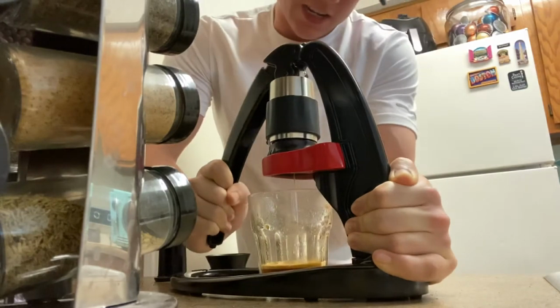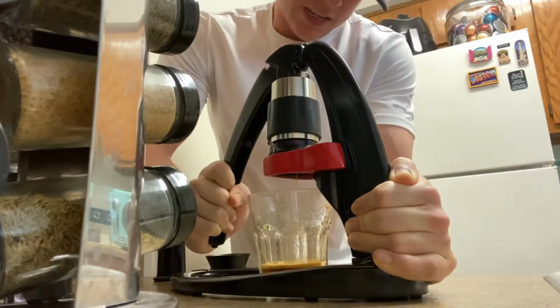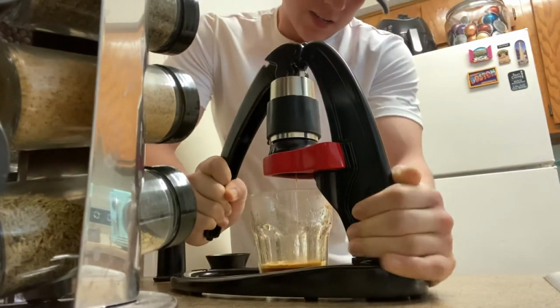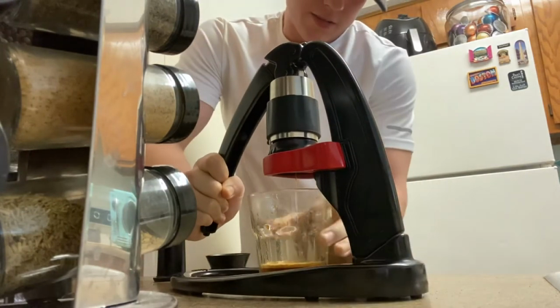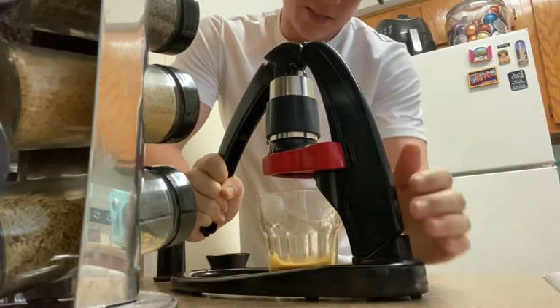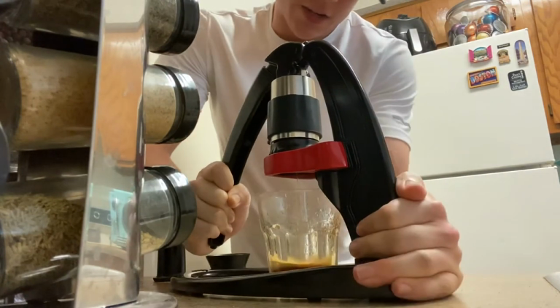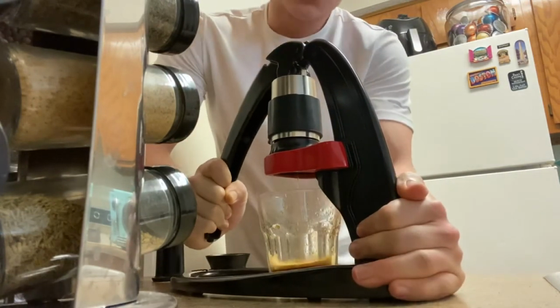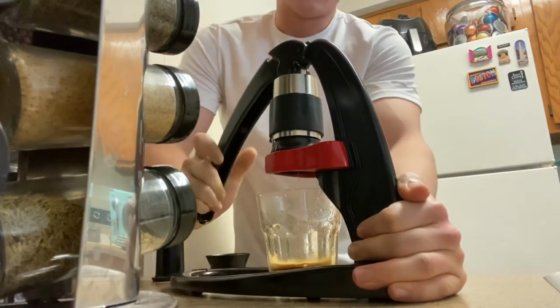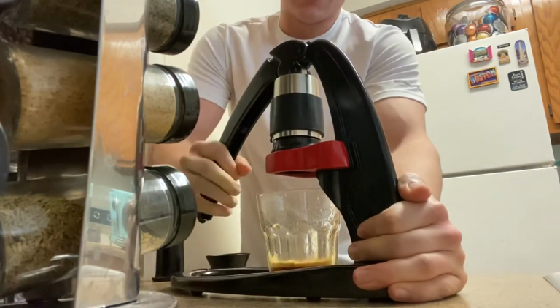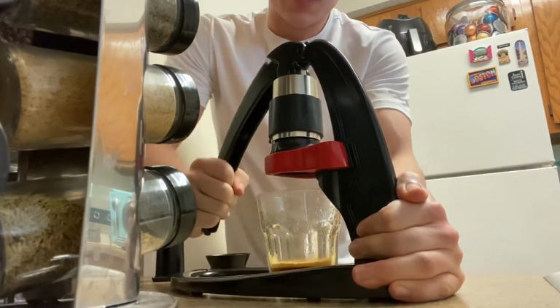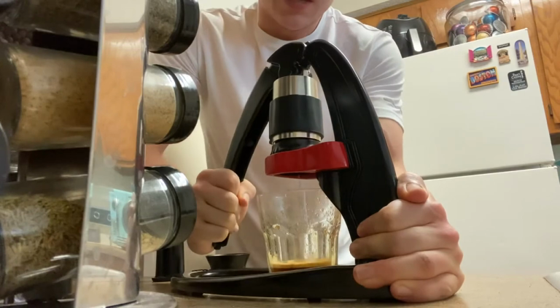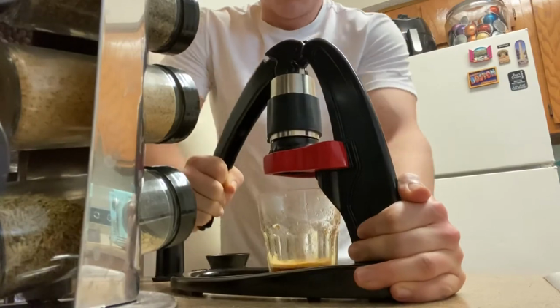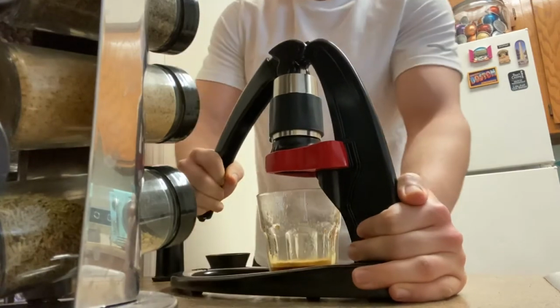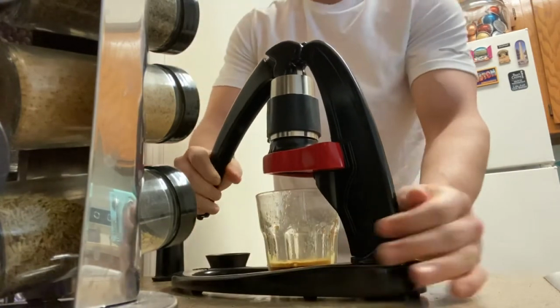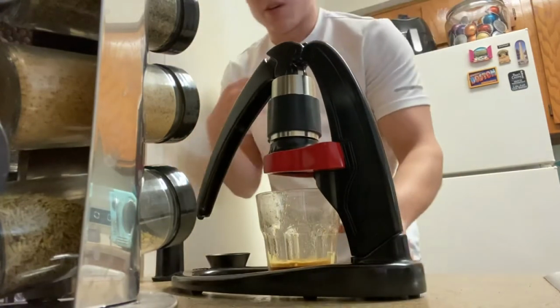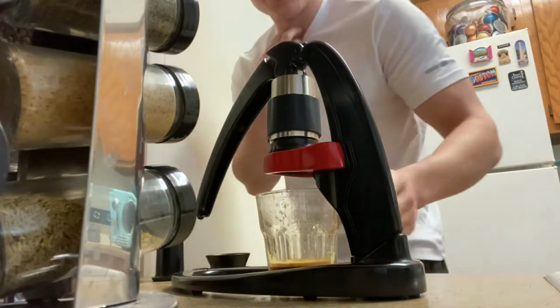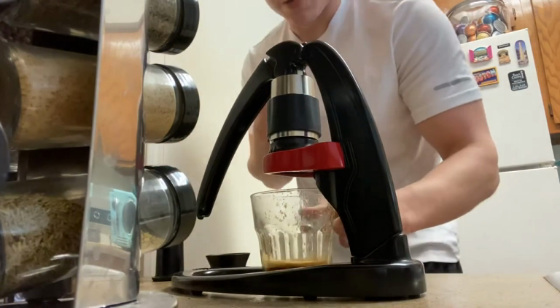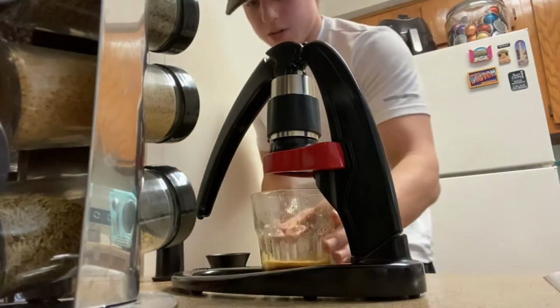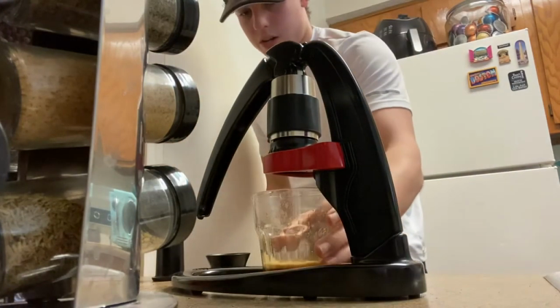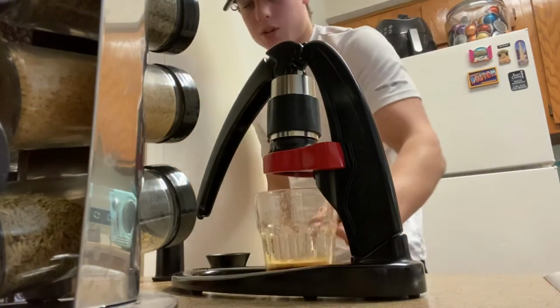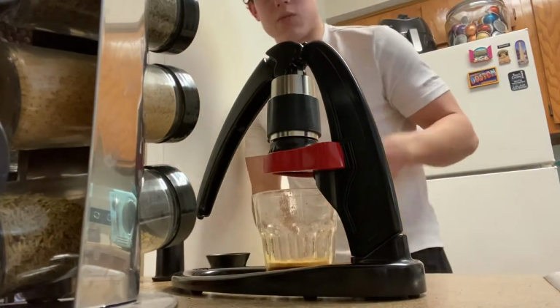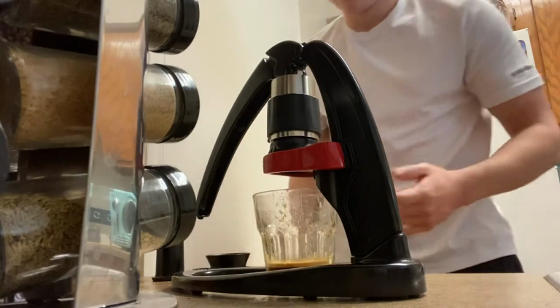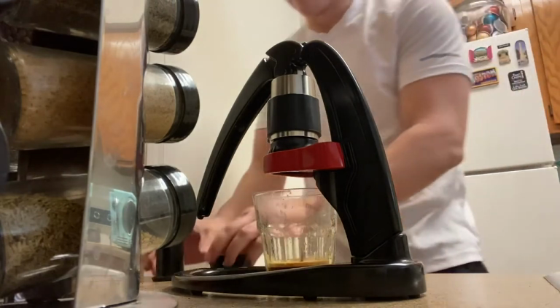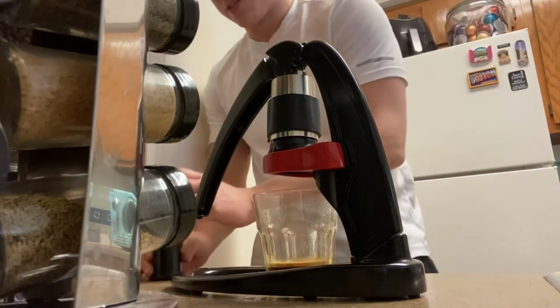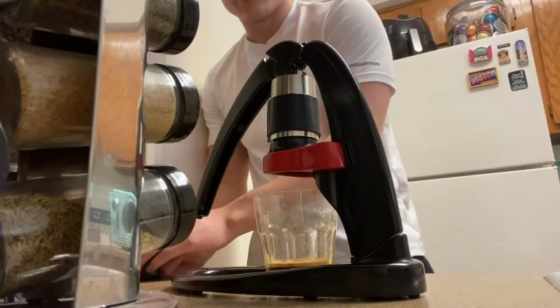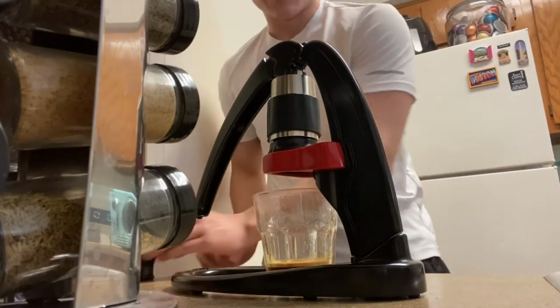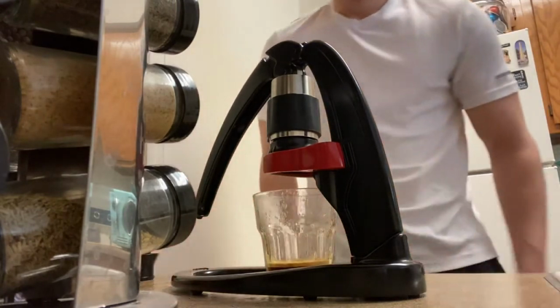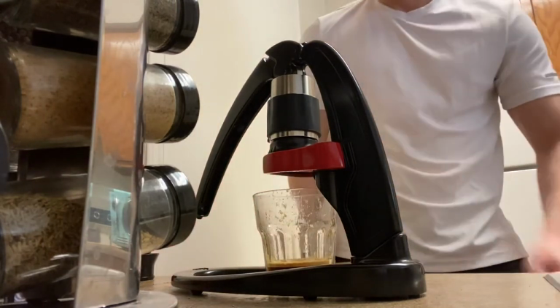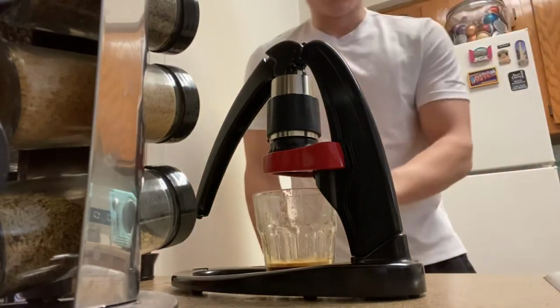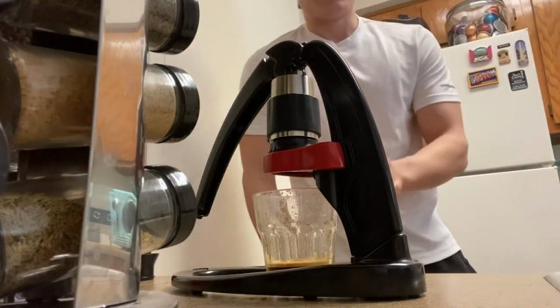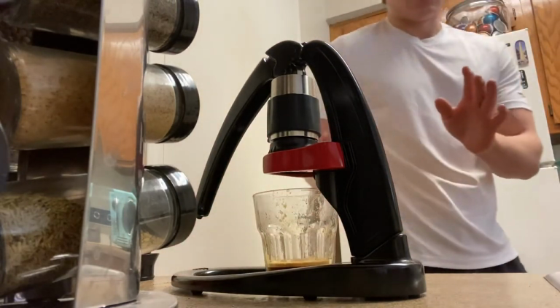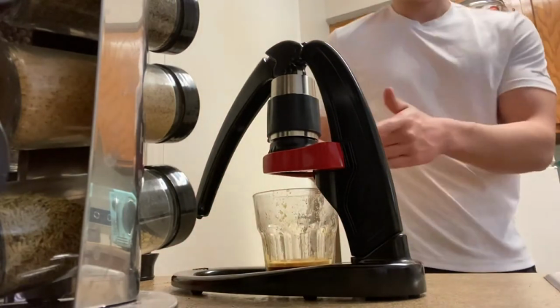Espresso is only created by these high pressures, so this machine takes all the electrical work out of making espresso — but that means it's all on you as far as the temperature and the pressure you exert. You want to make sure it's right and consistent. I'm gonna let it drip for a little bit.